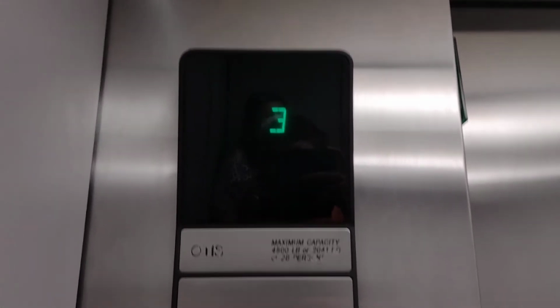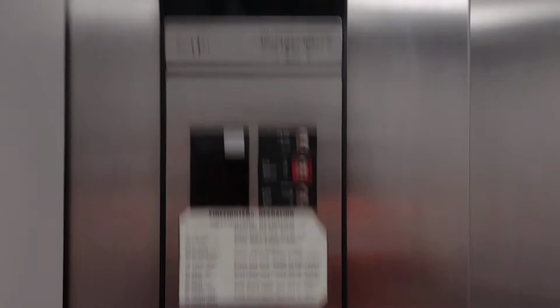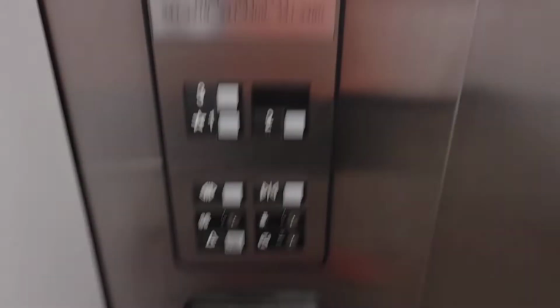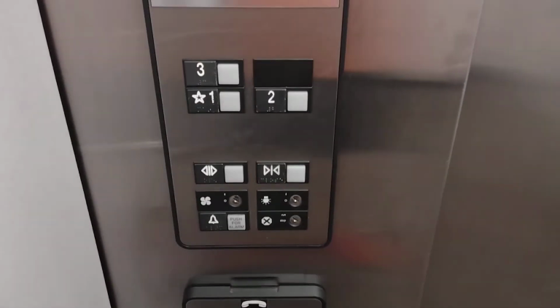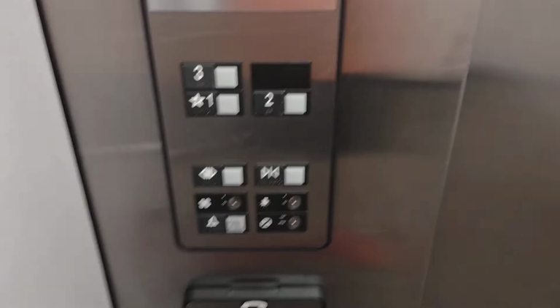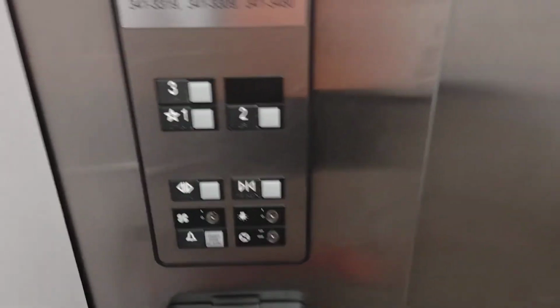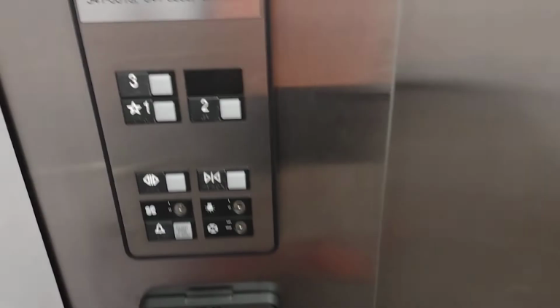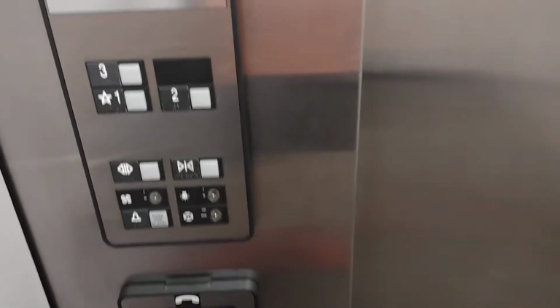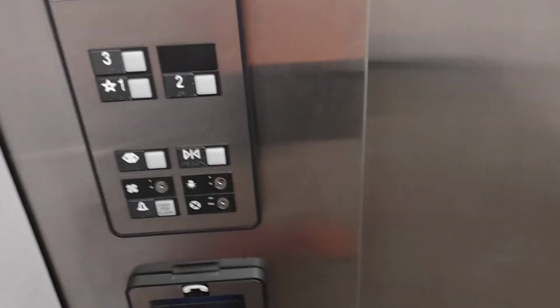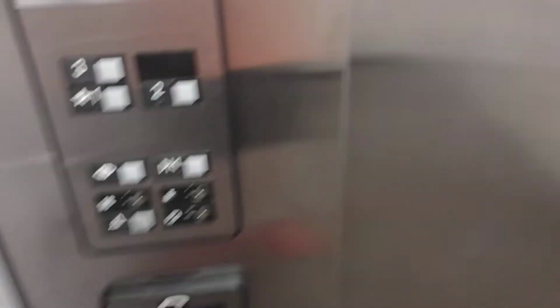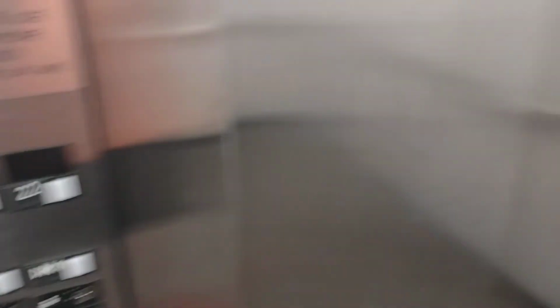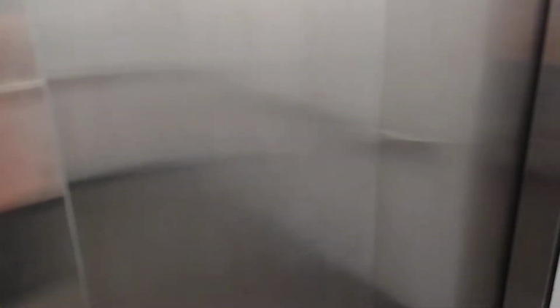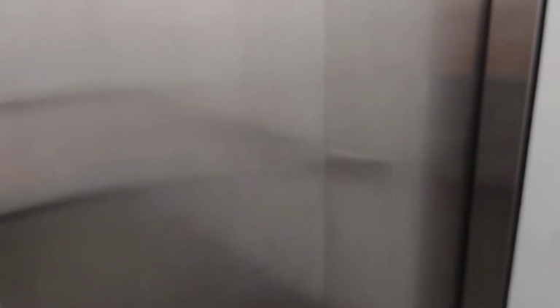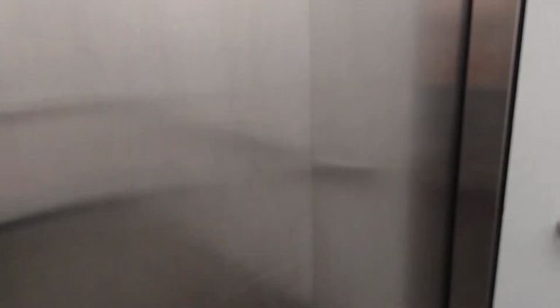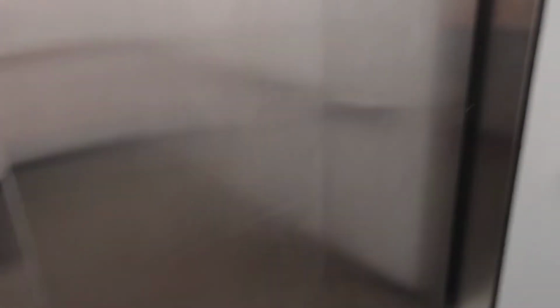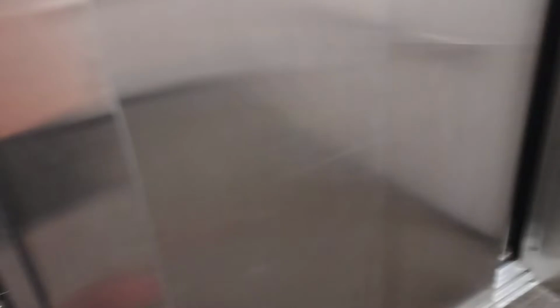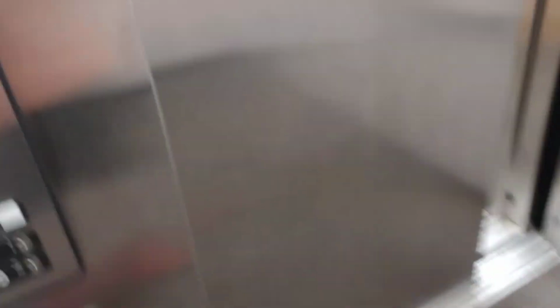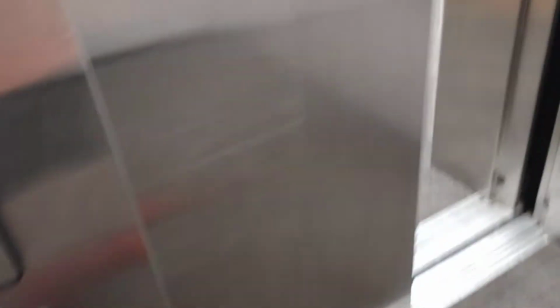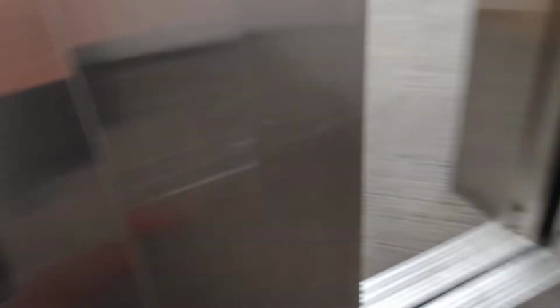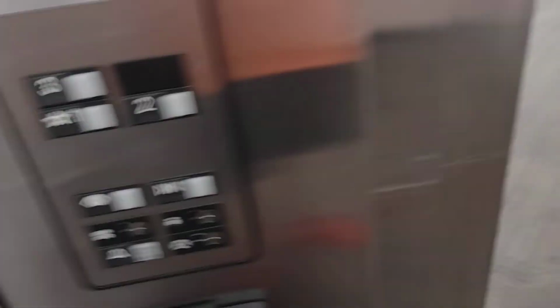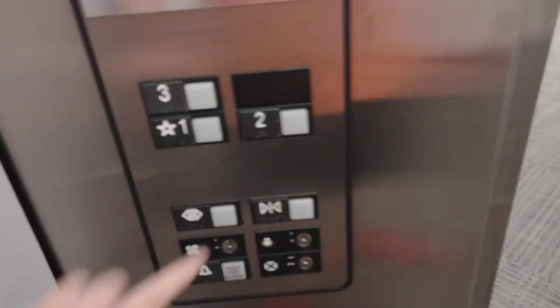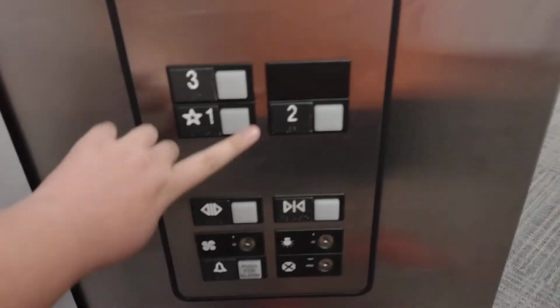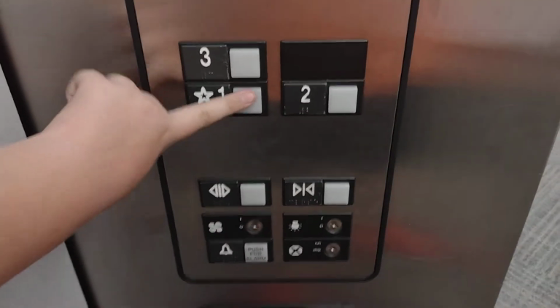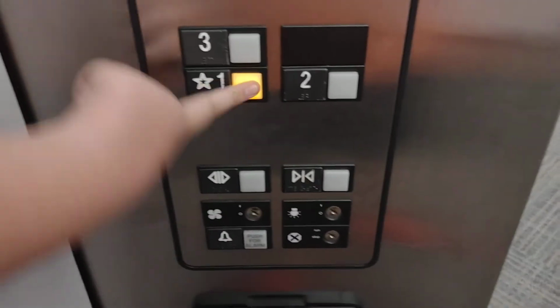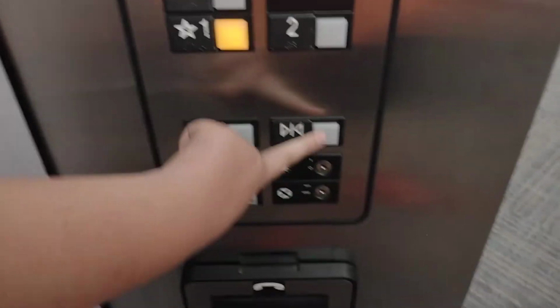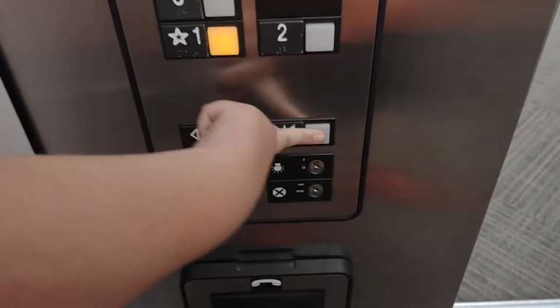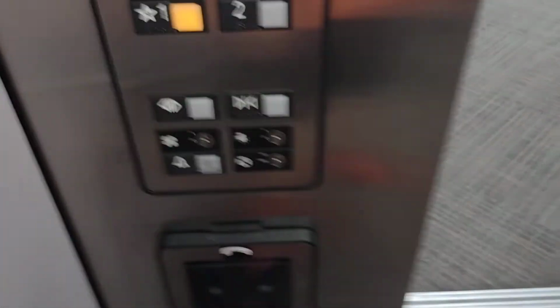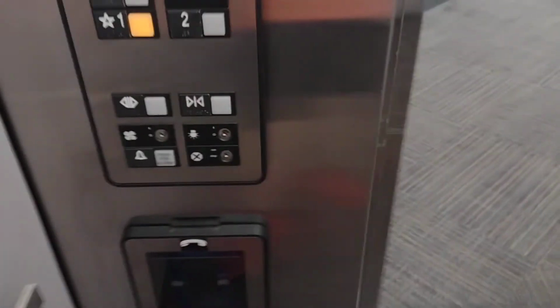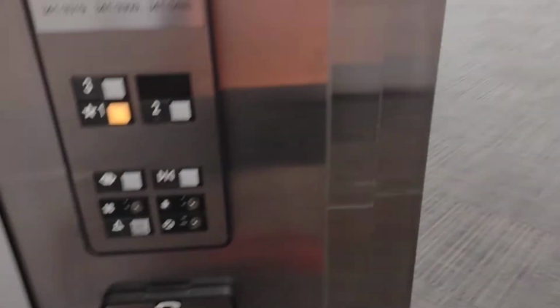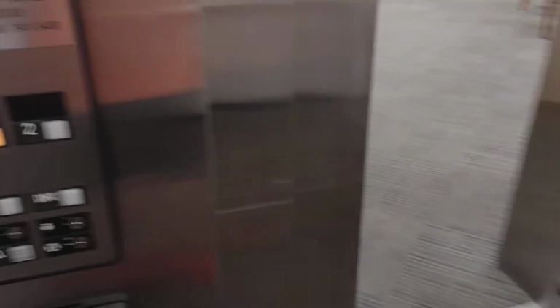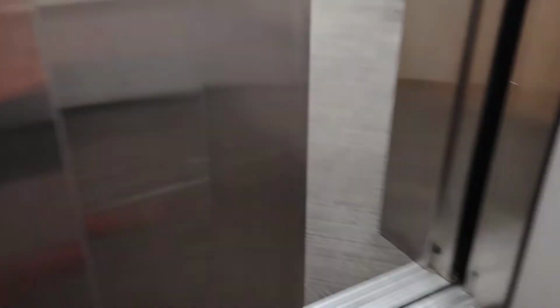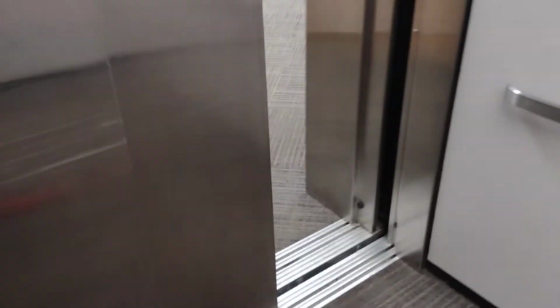We're at 3, and the button already went out. 1. Door close button works — we all like that.